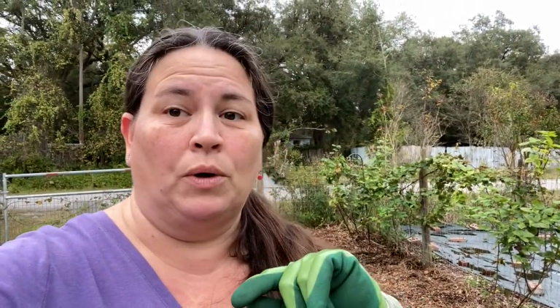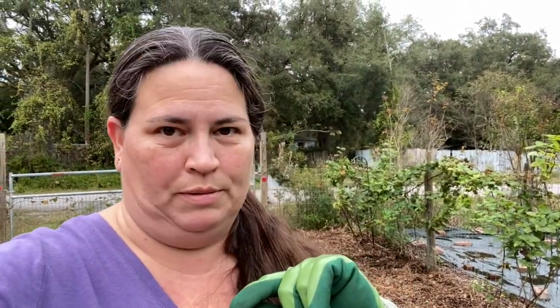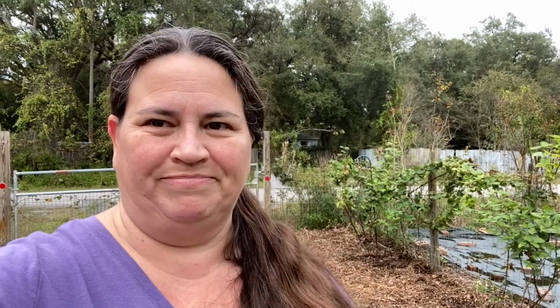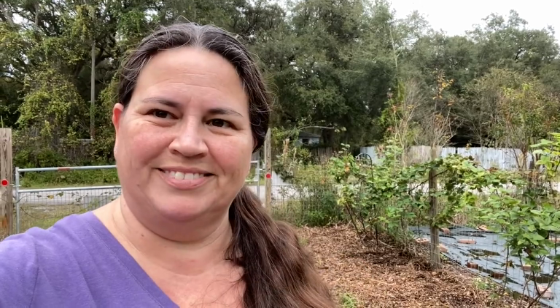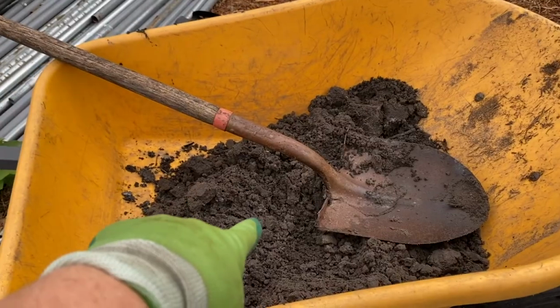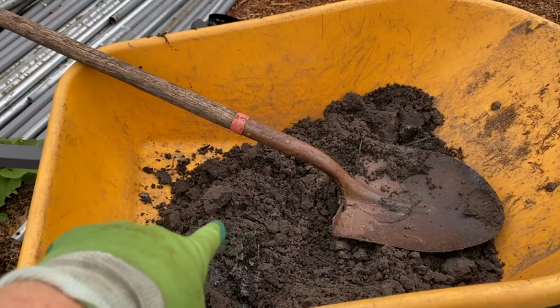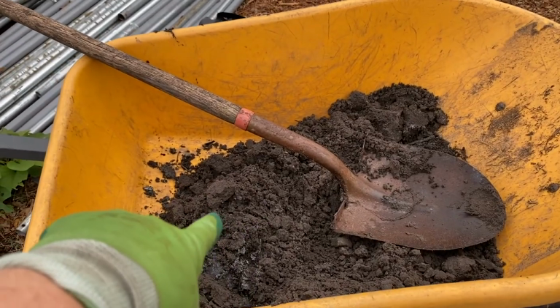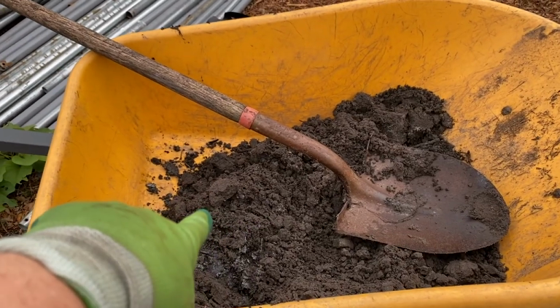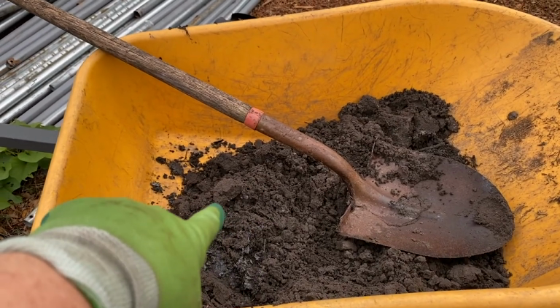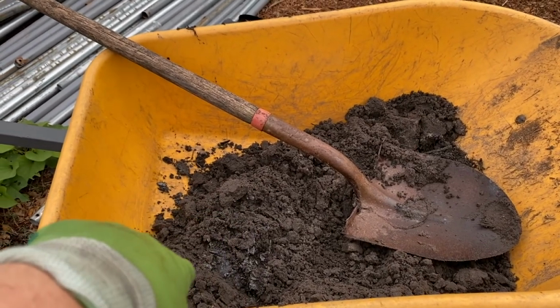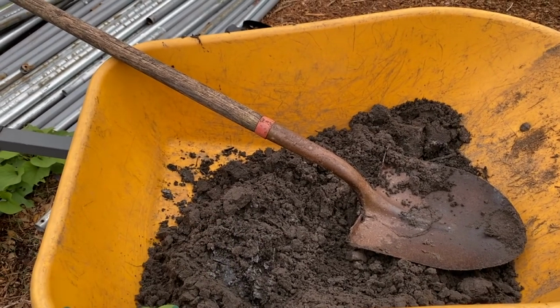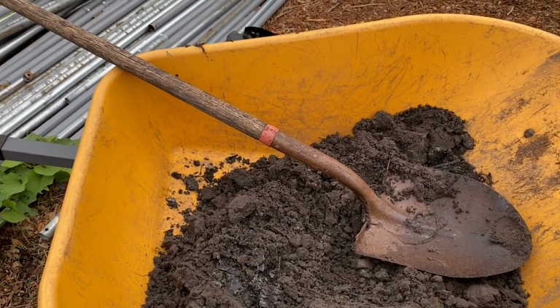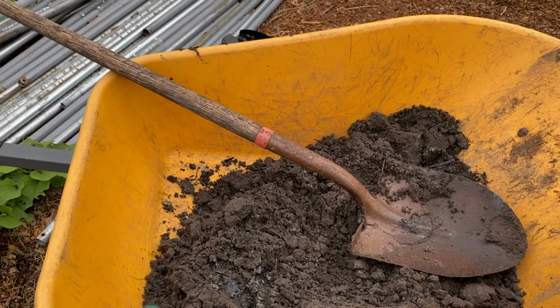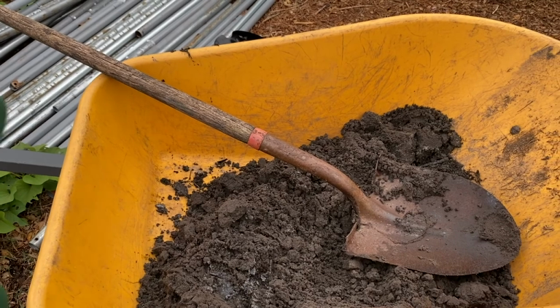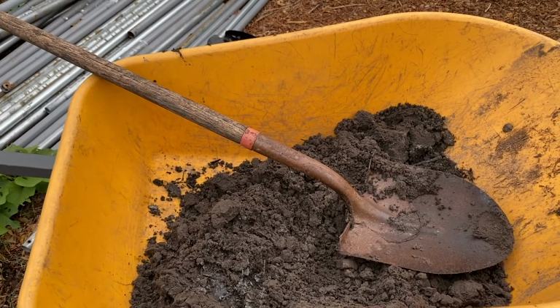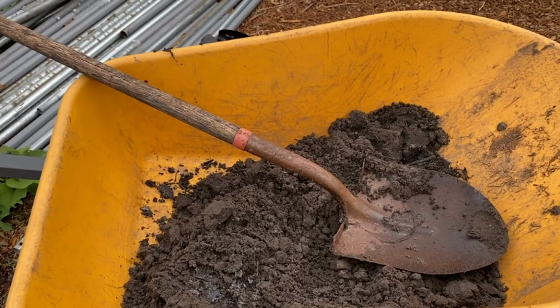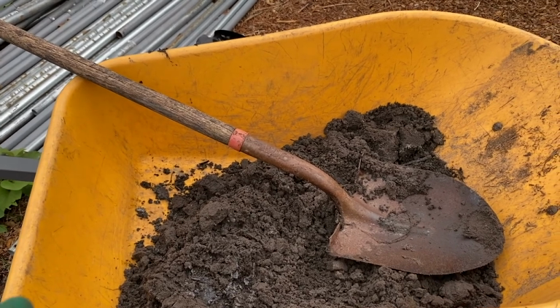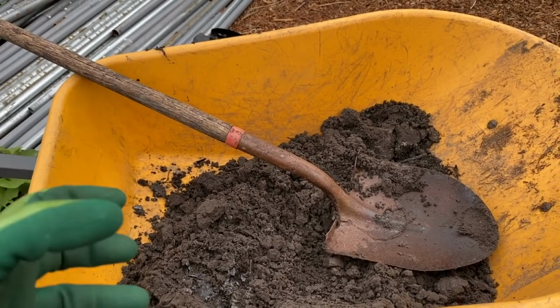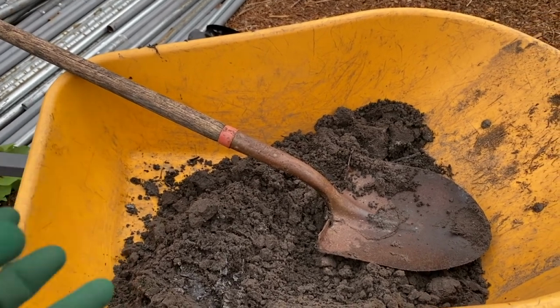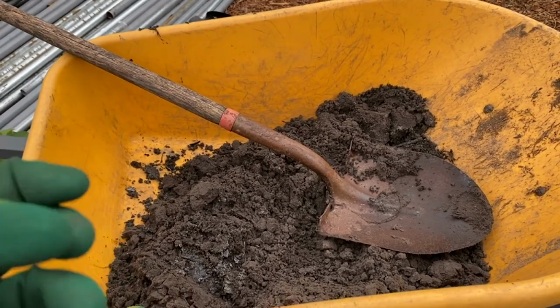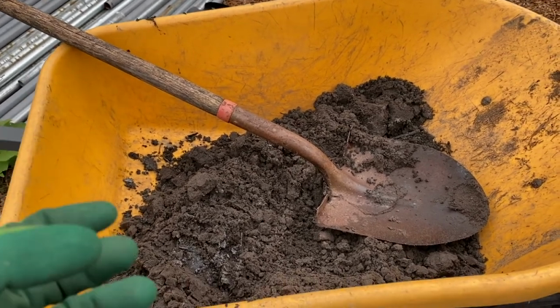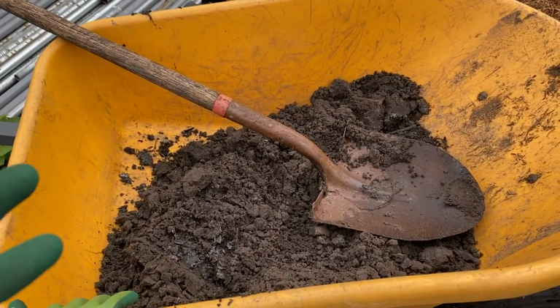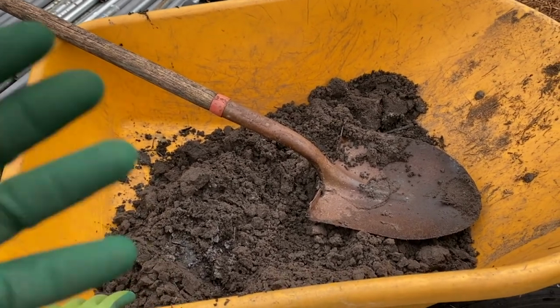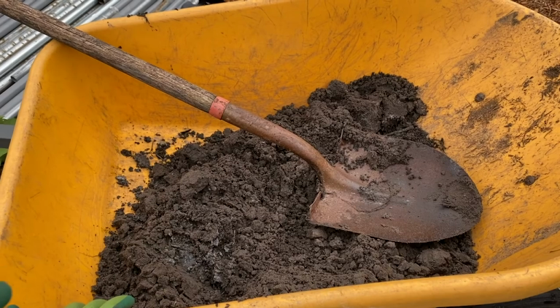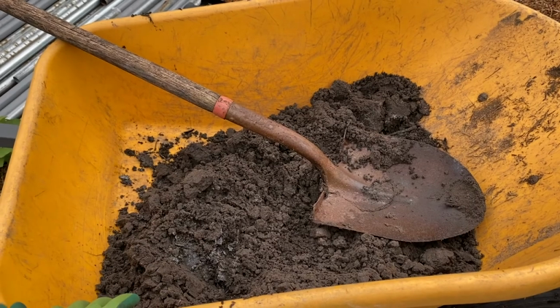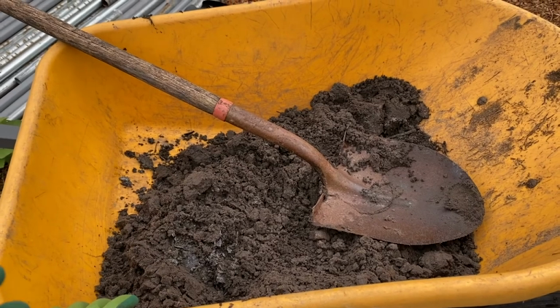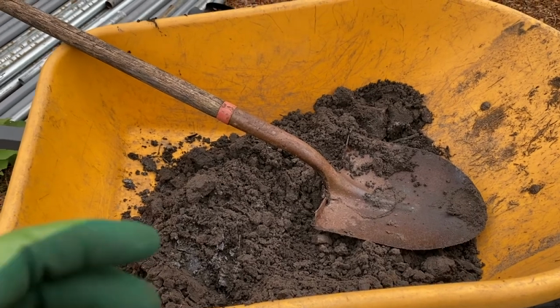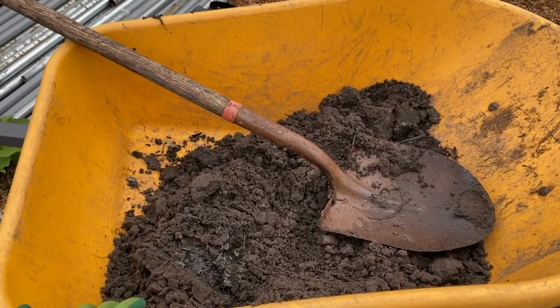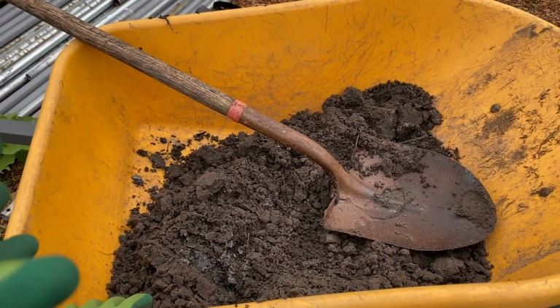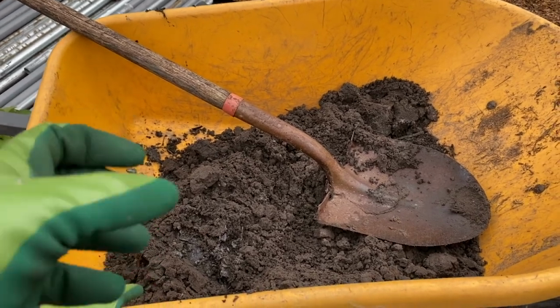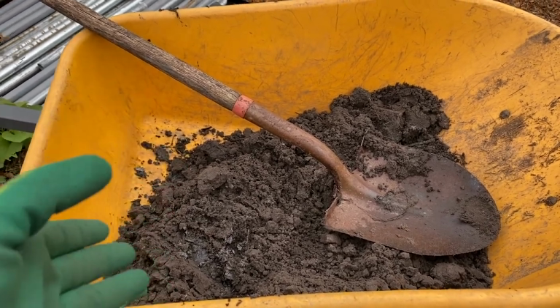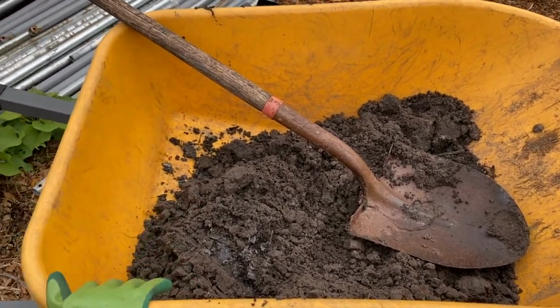The dirt I'm using is from our fire pit. As you all know, we burn our cardboard and we let that leach into the soil, so that way we get nice dark soil.